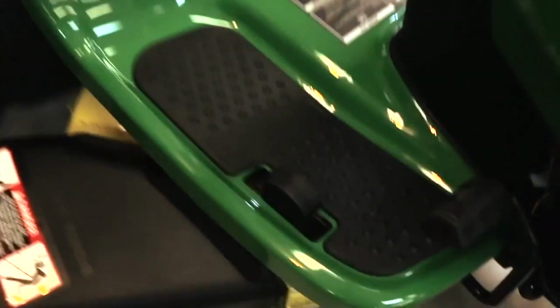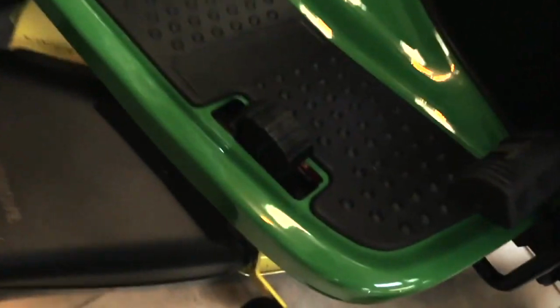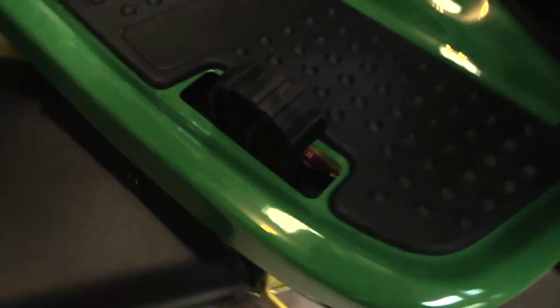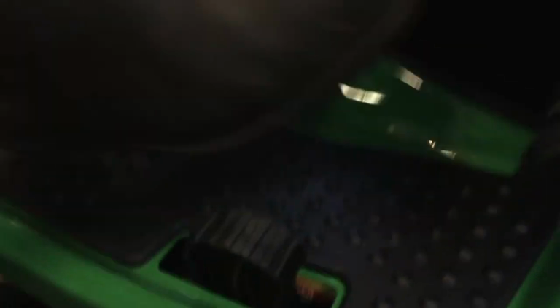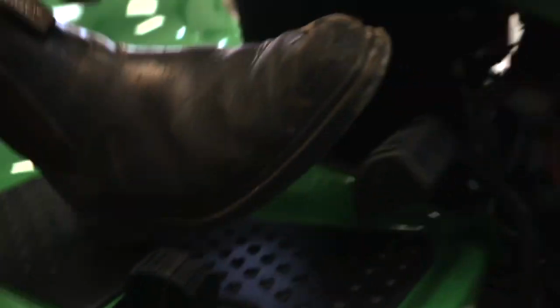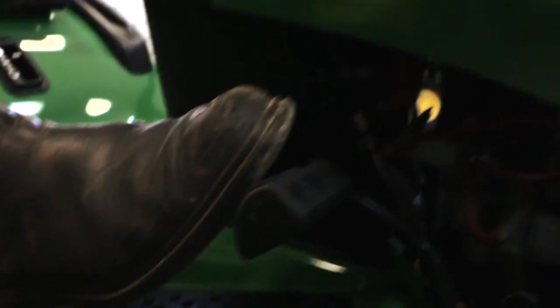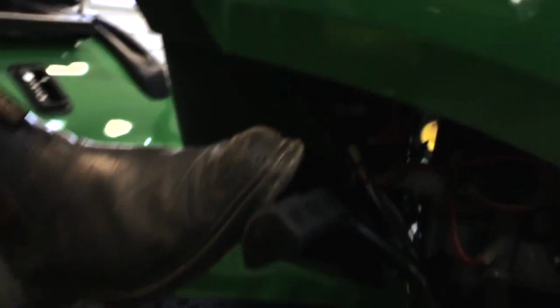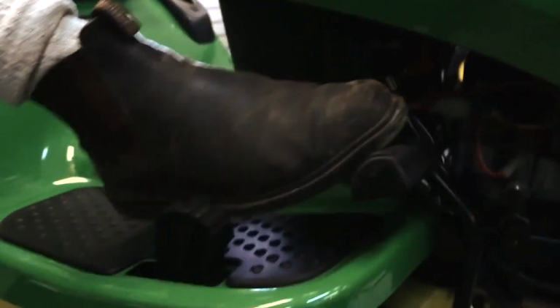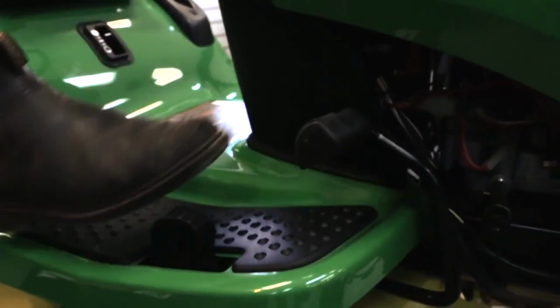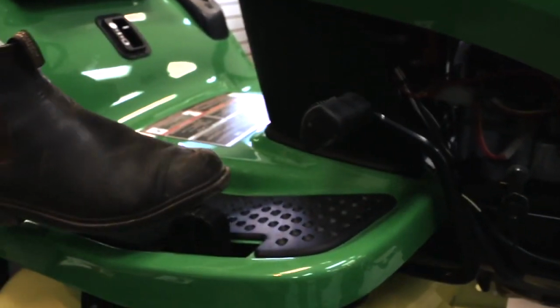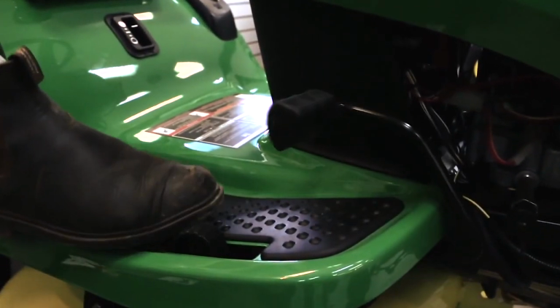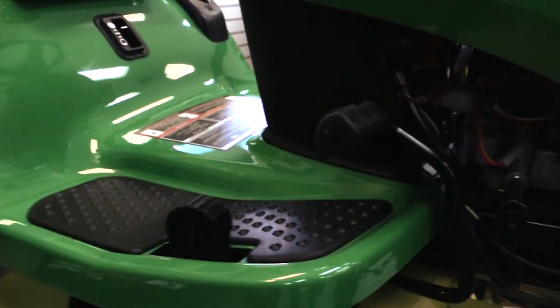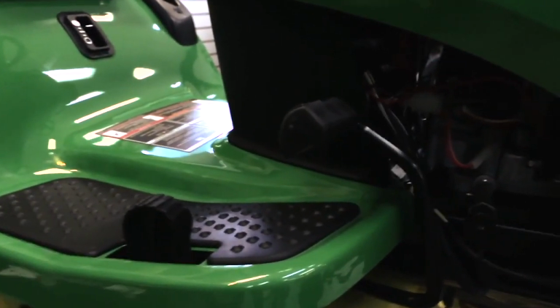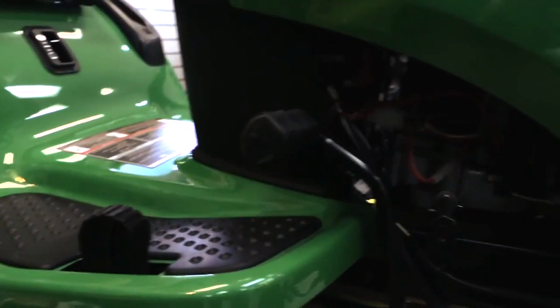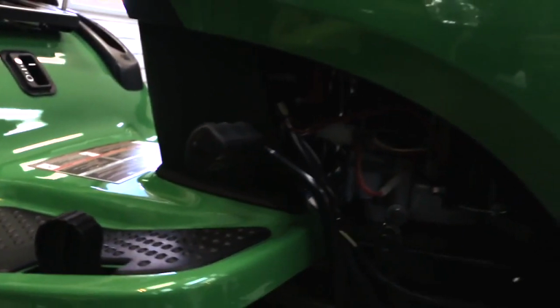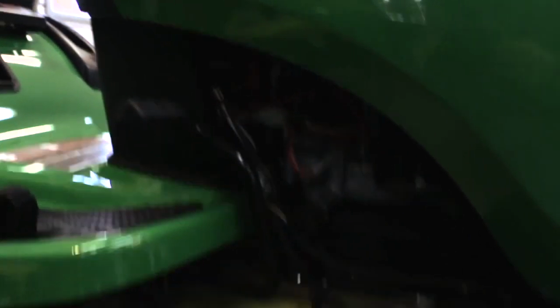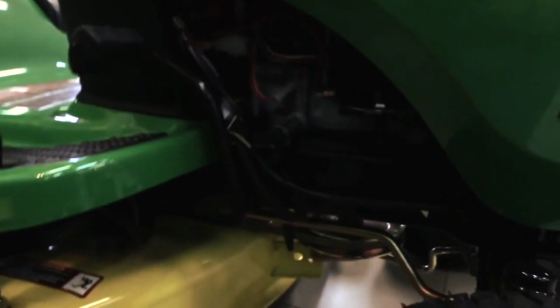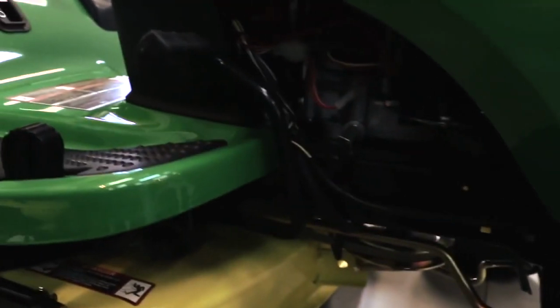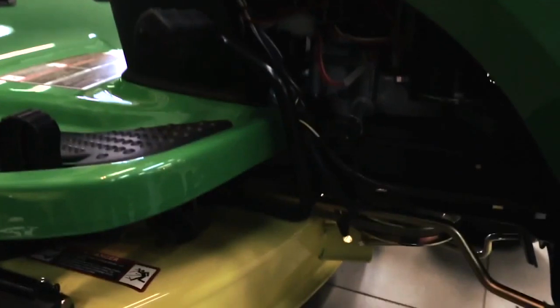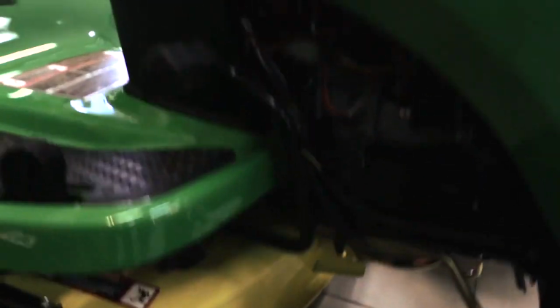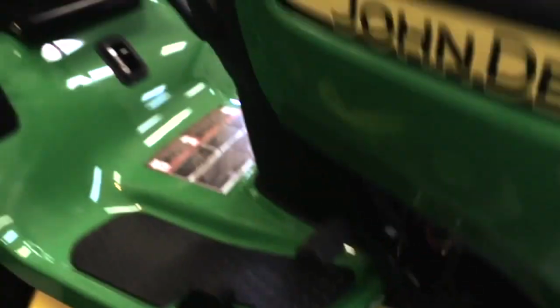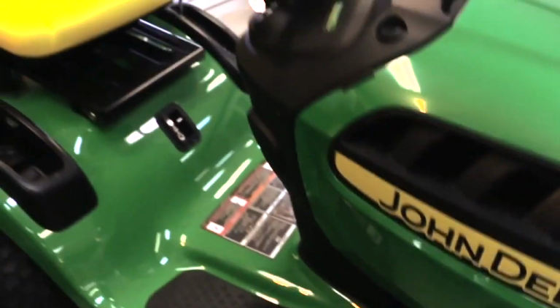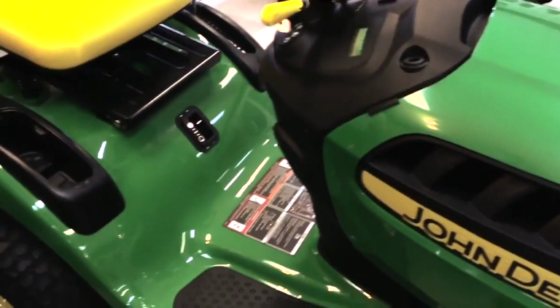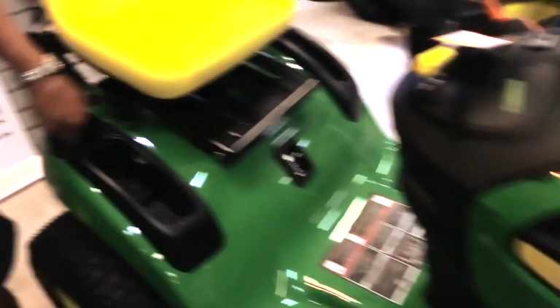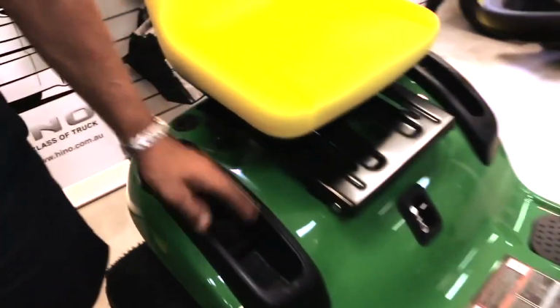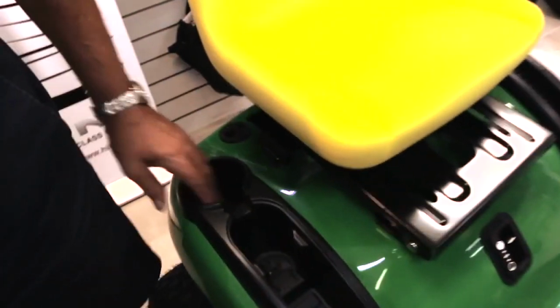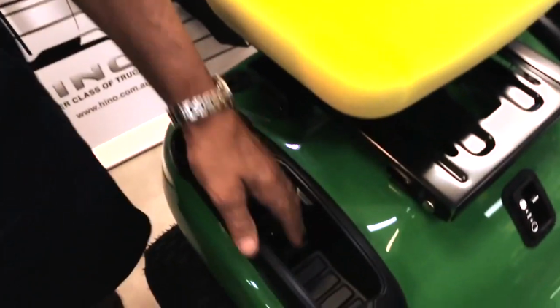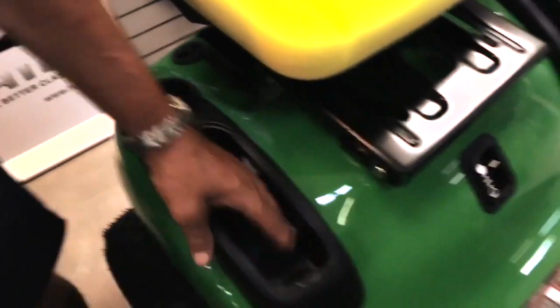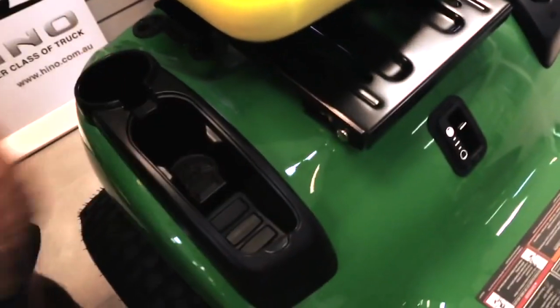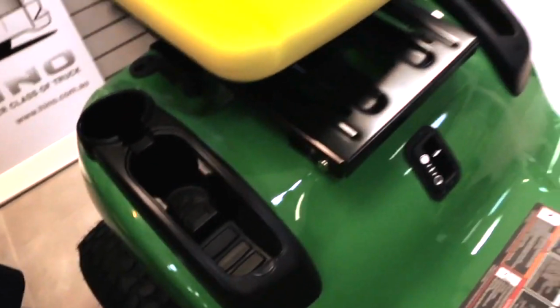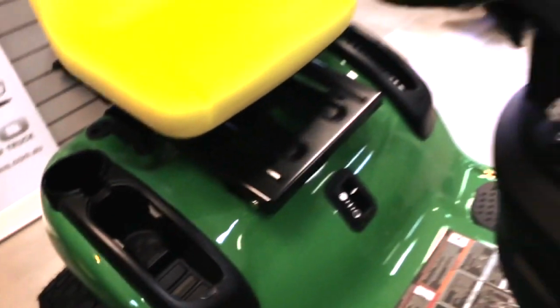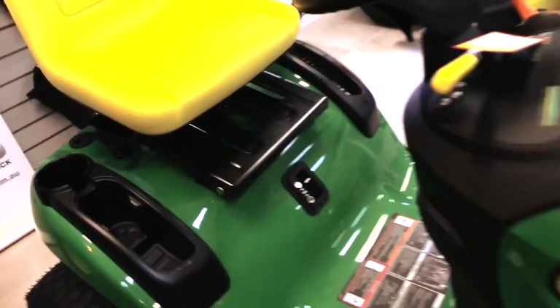What's this bad boy here? They are your forward and reverse pedals — that one's forward and that one's reverse. And there's your cup holders — you can keep your gloves, ear muffs, or anything like that in there.